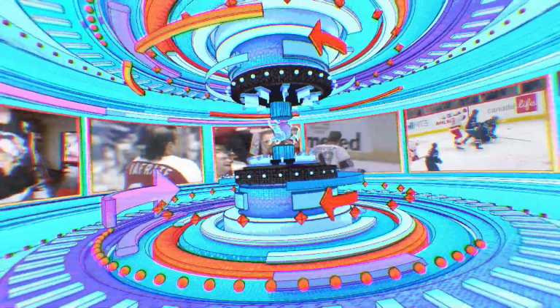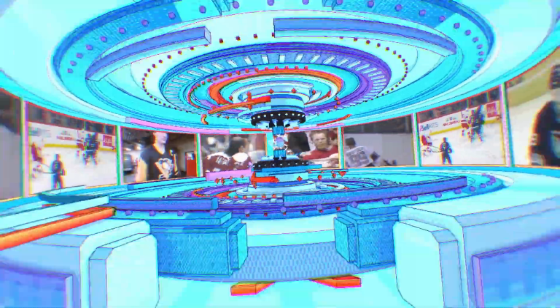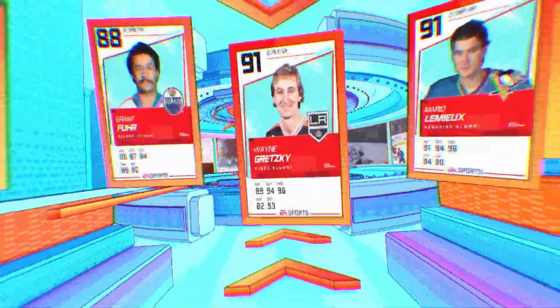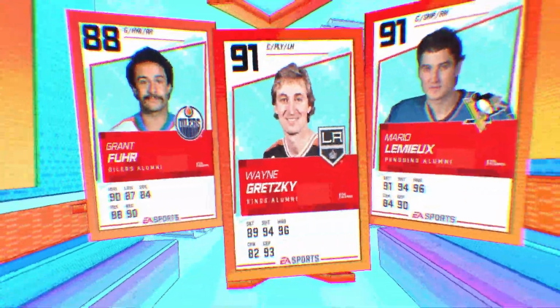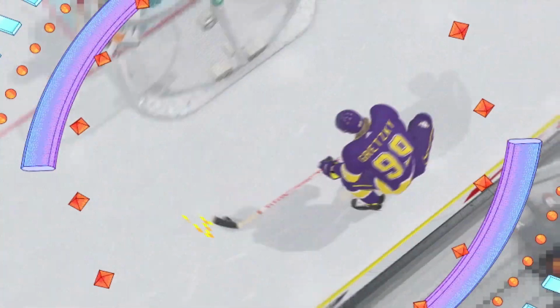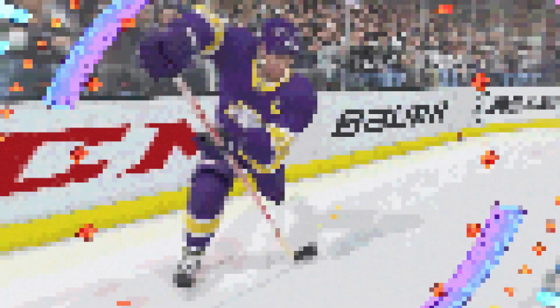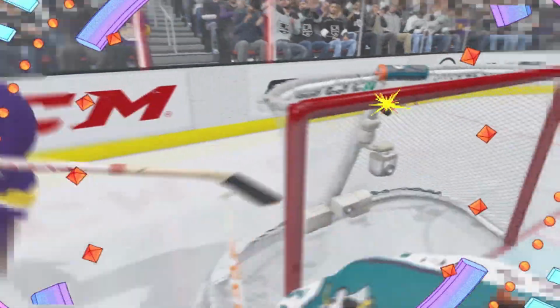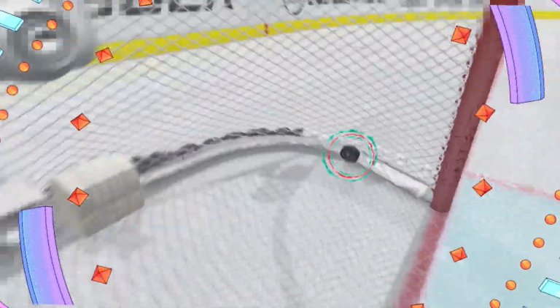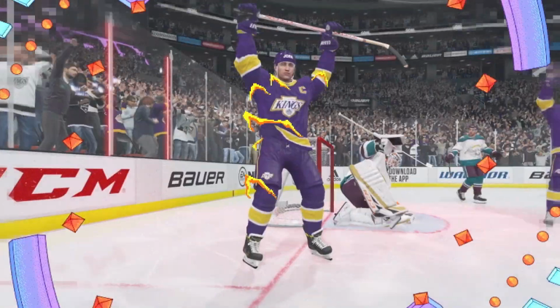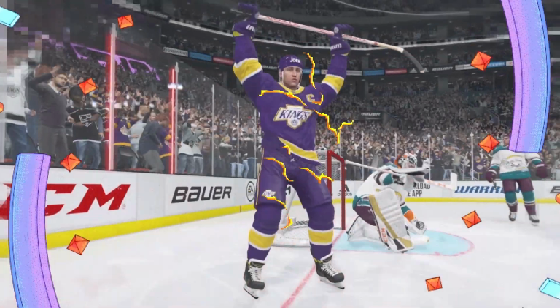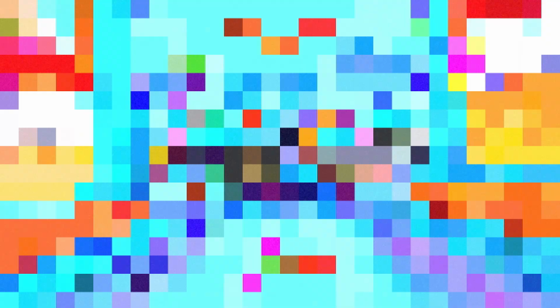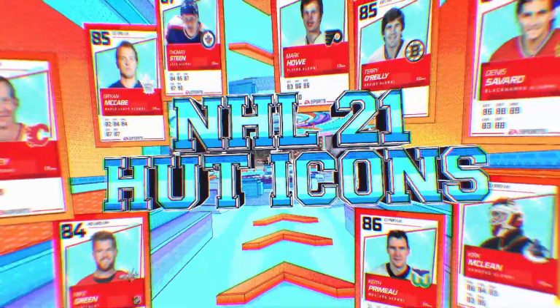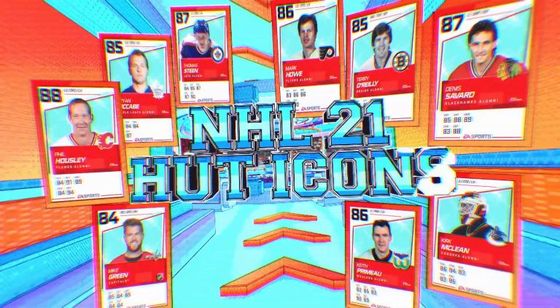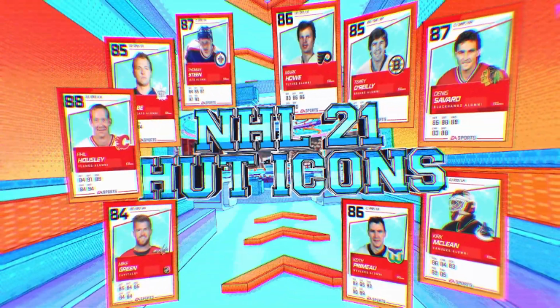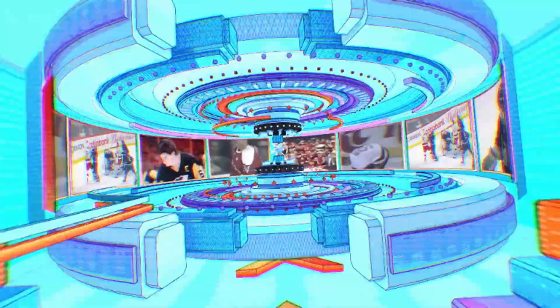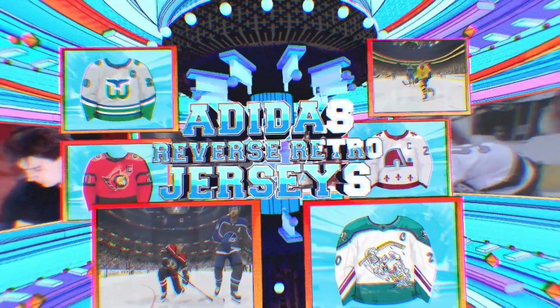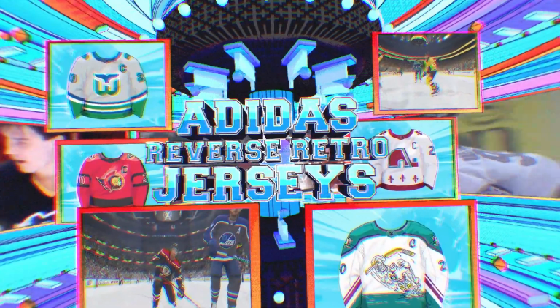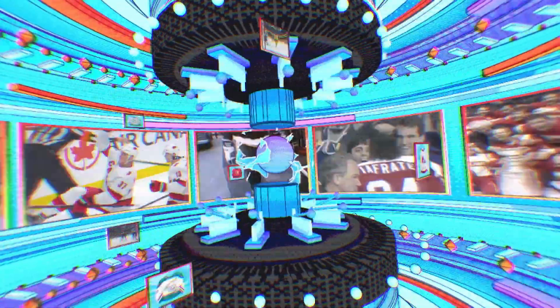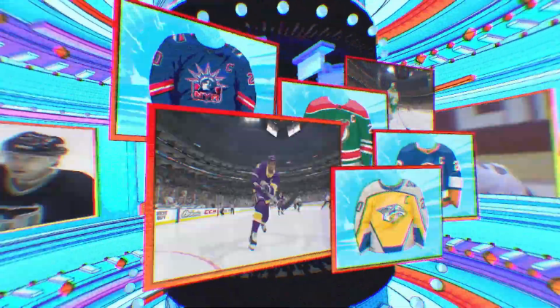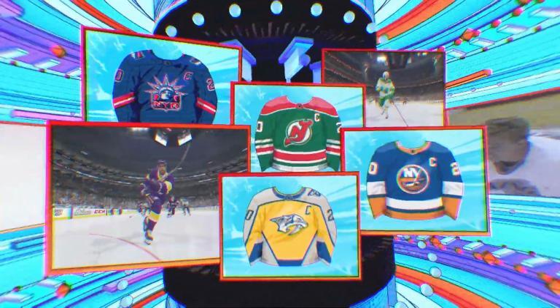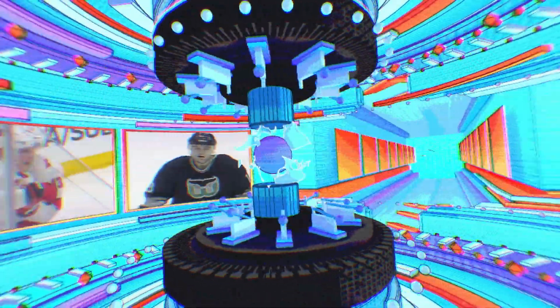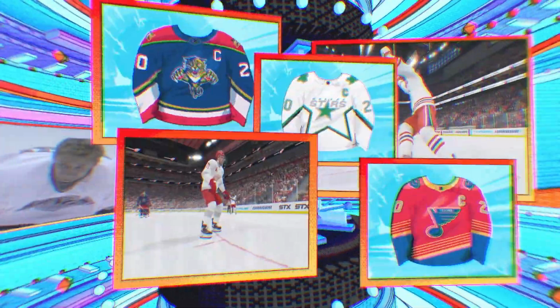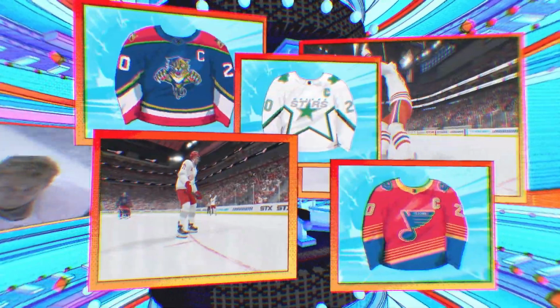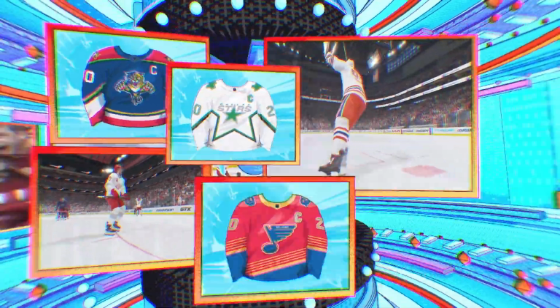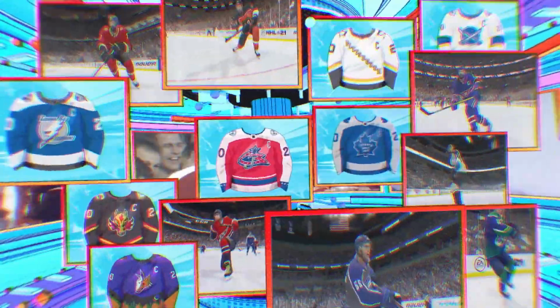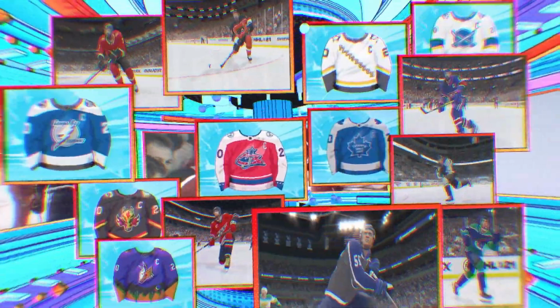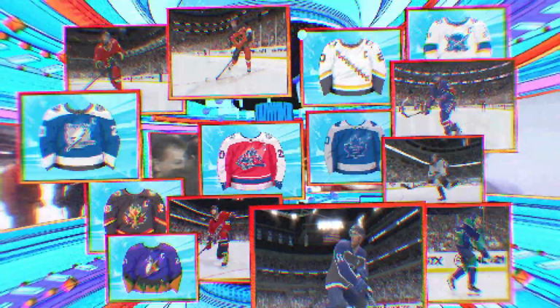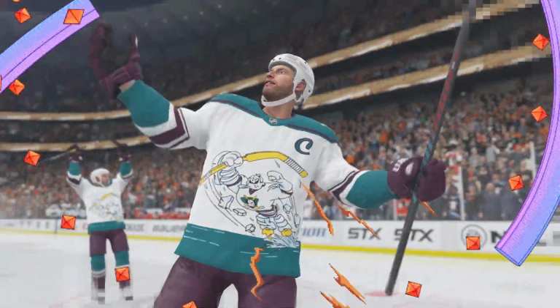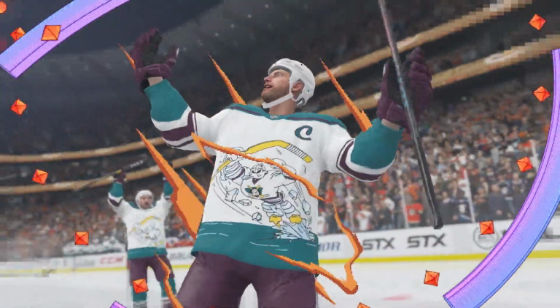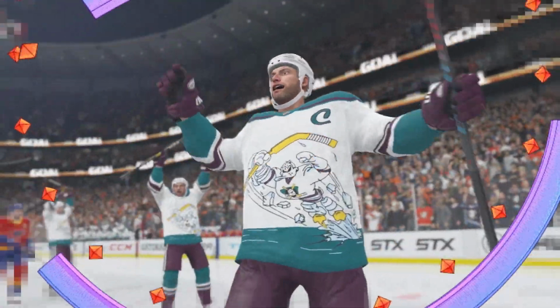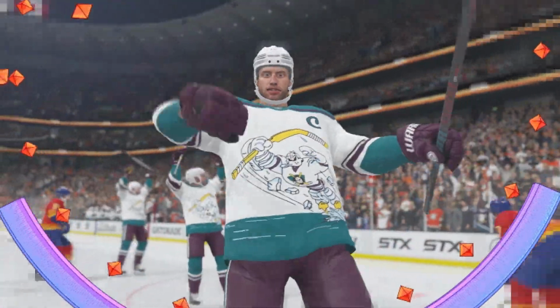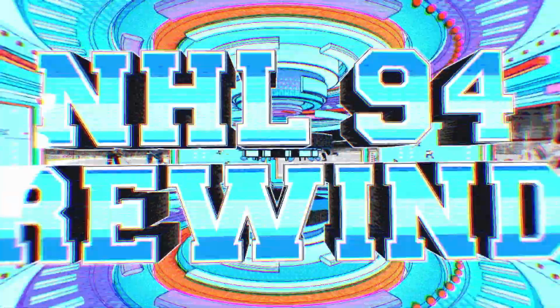Superstars and heroes from hockey's past drop in NHL 21 with put icons. And Adidas reverse retro jerseys arrive in NHL 21, featuring some of the greatest looks, logos, and color schemes from the history of all 31 NHL teams.